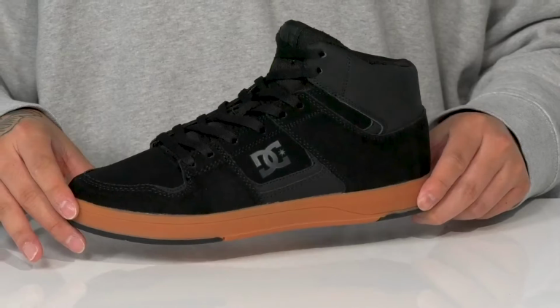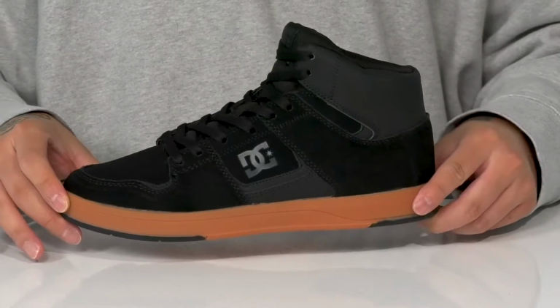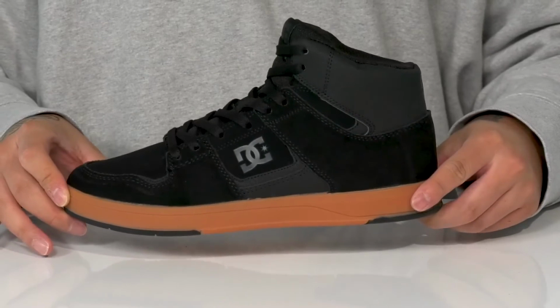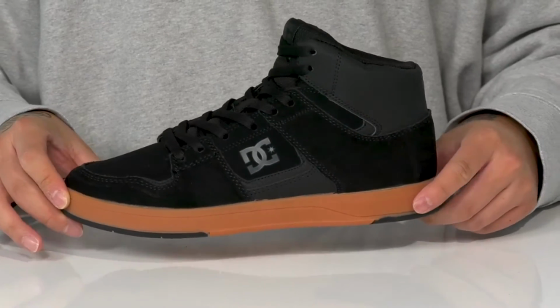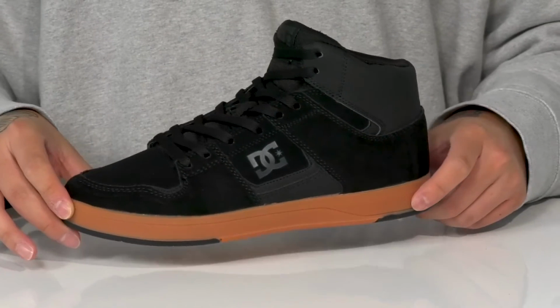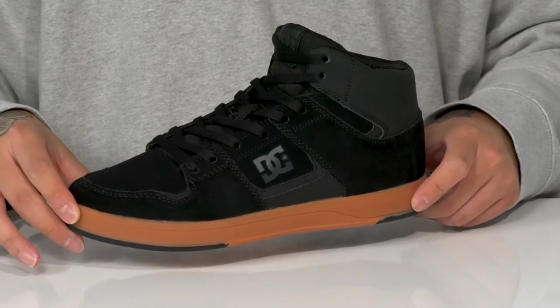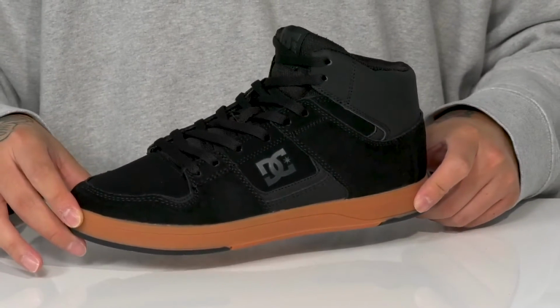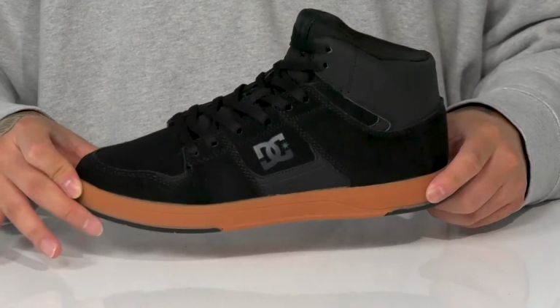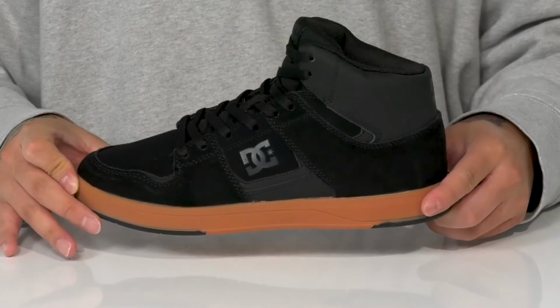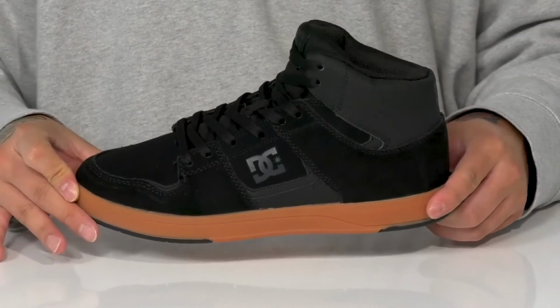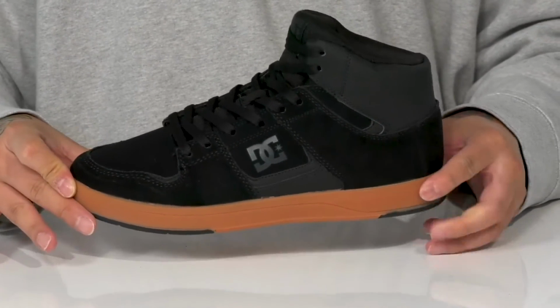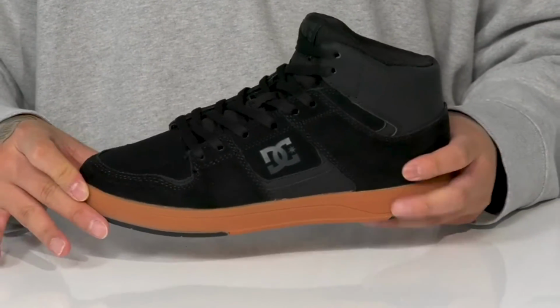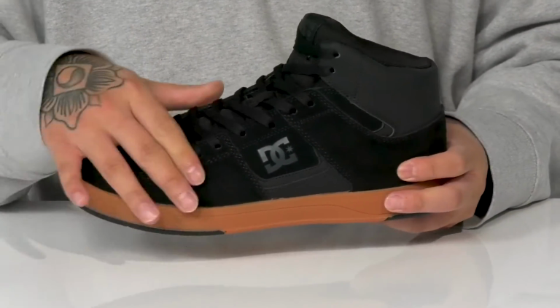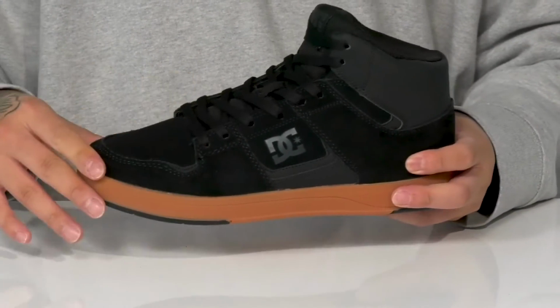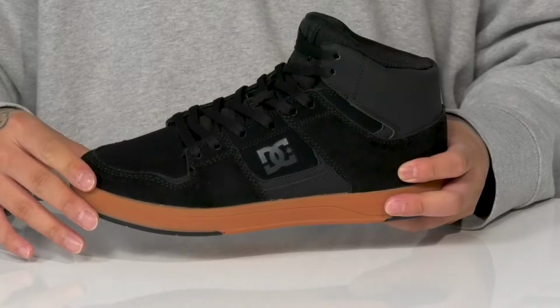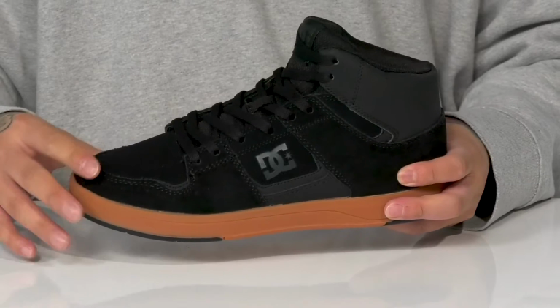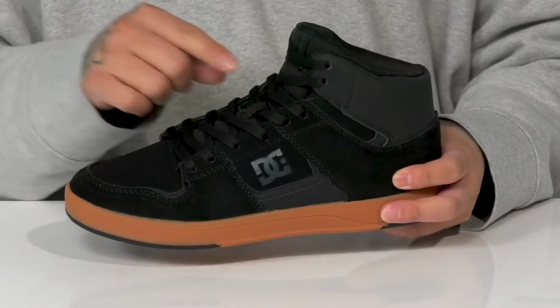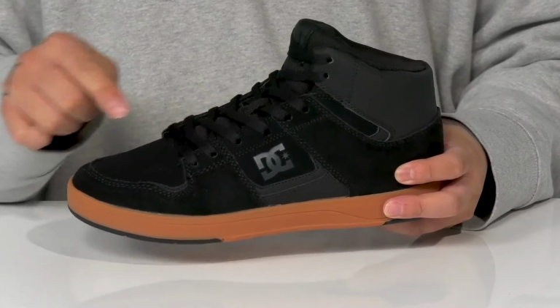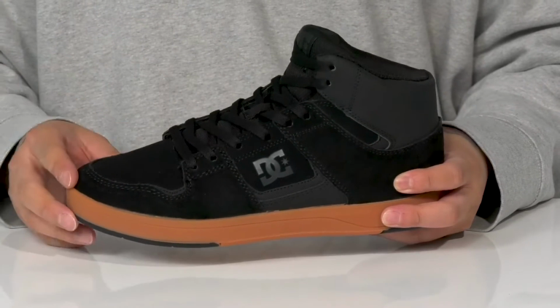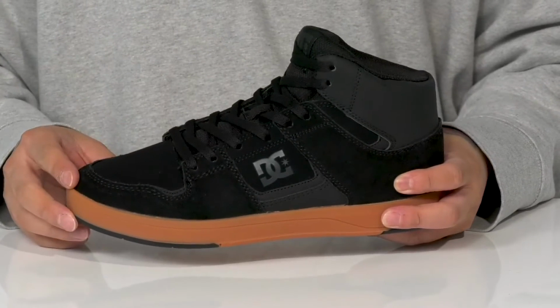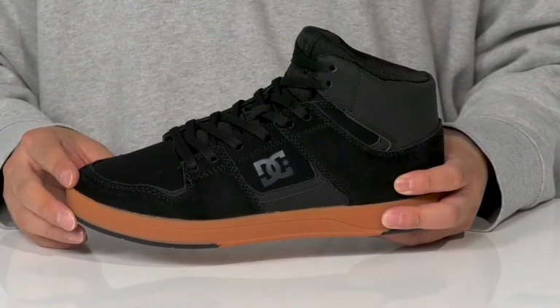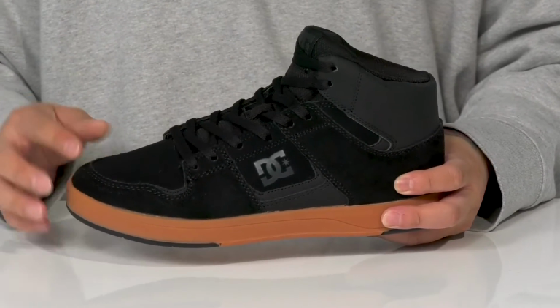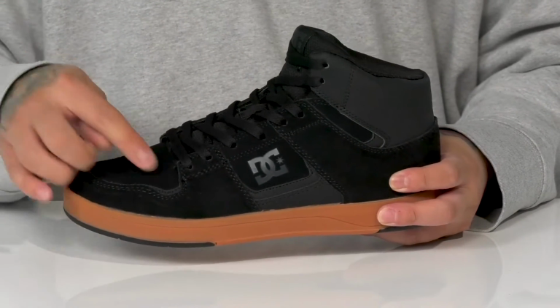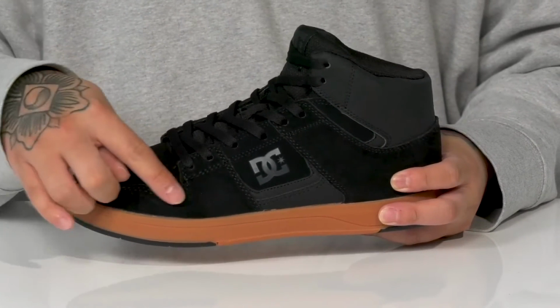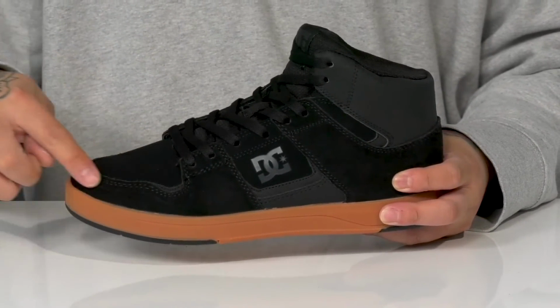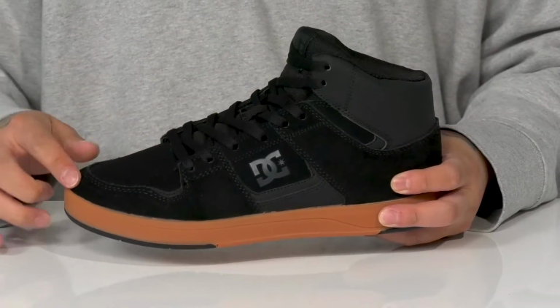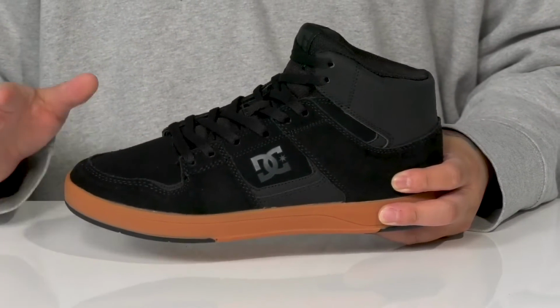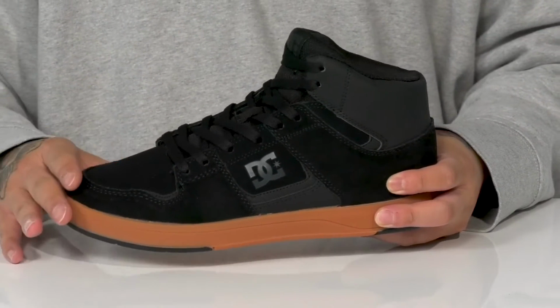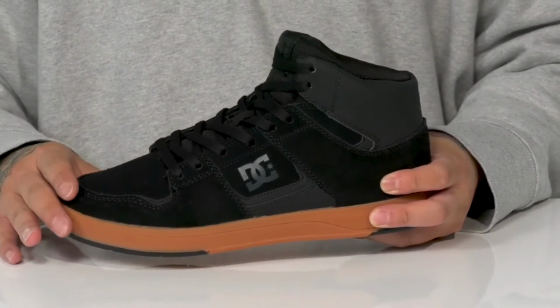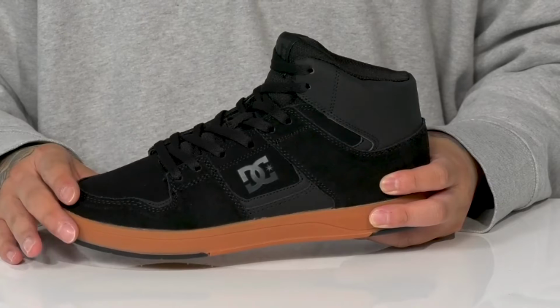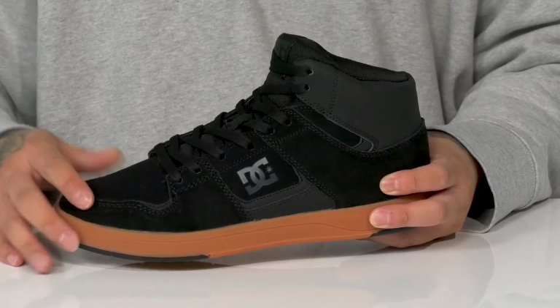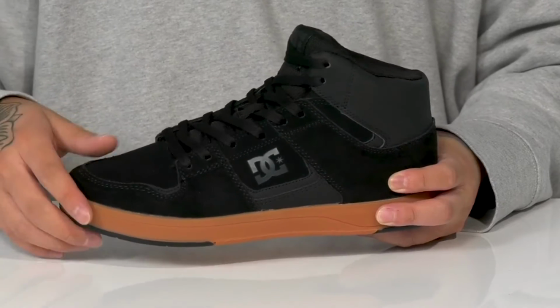The Cure High Top from DC Footwear is an awesome skate shoe that has a suede upper. You've got synthetic accents in key areas, along with reinforced stitching in the high wear areas for added durability and skate life.